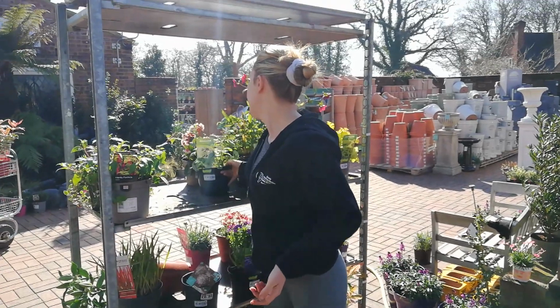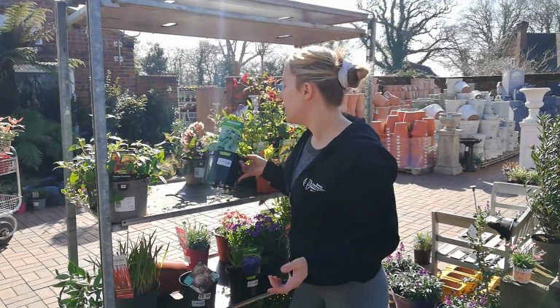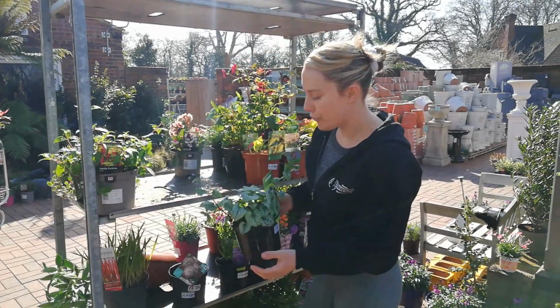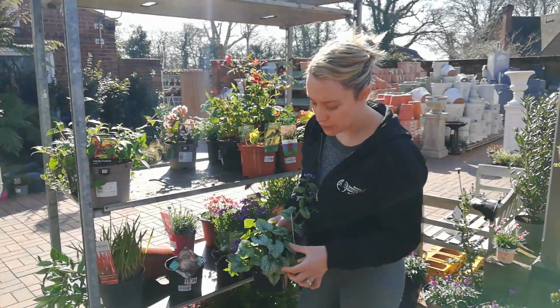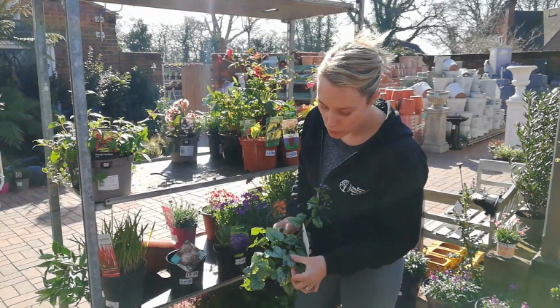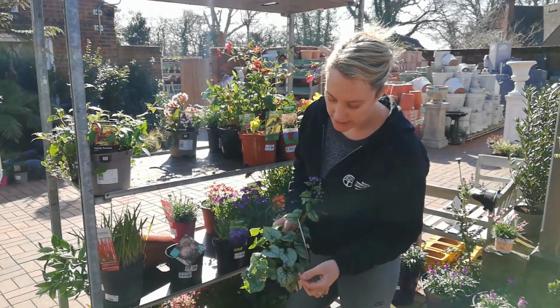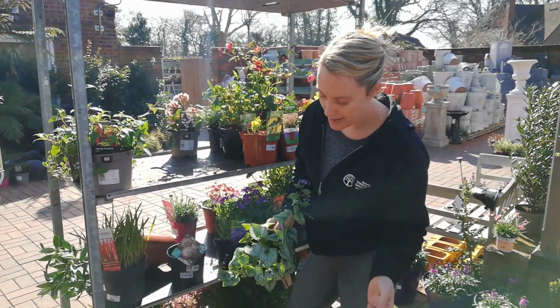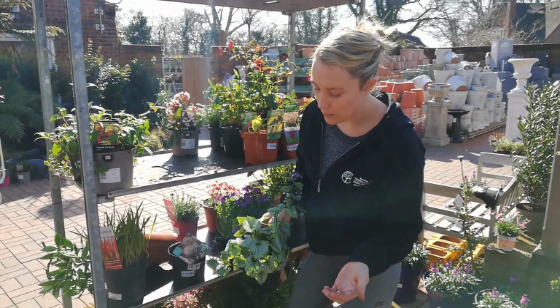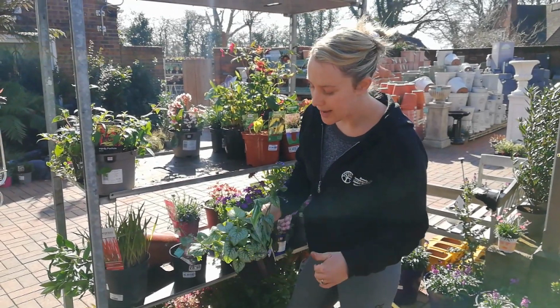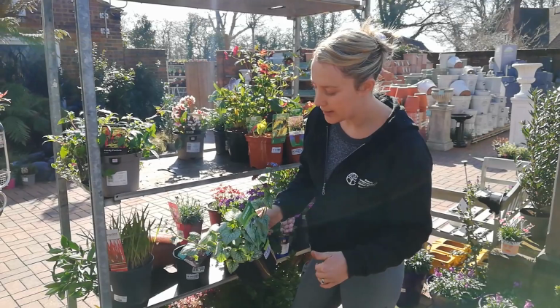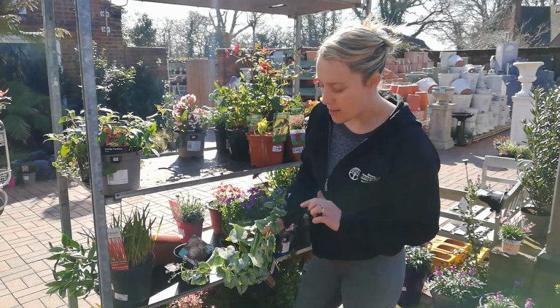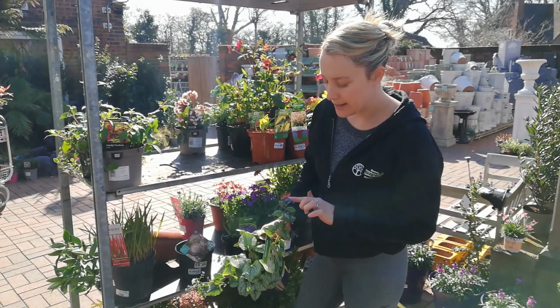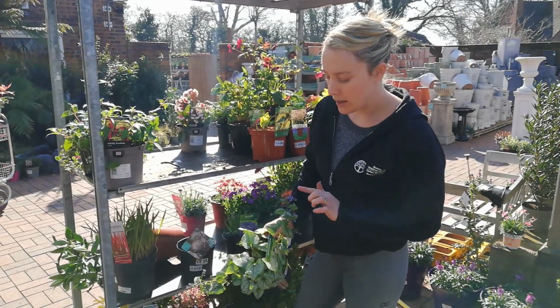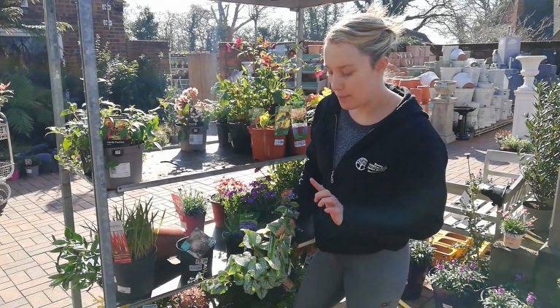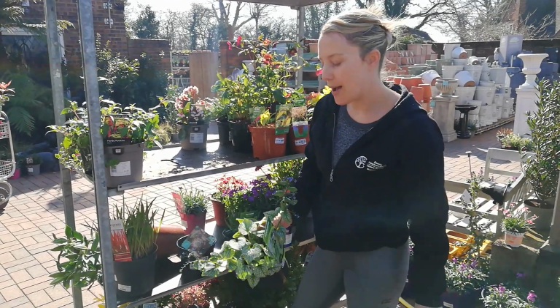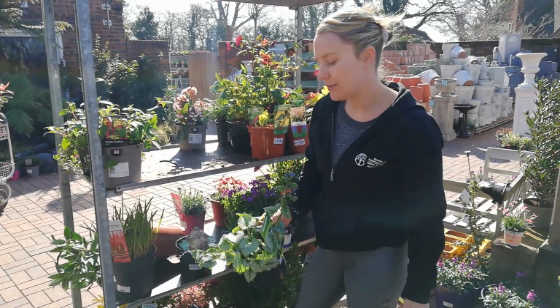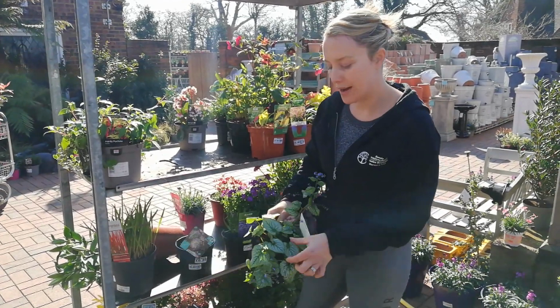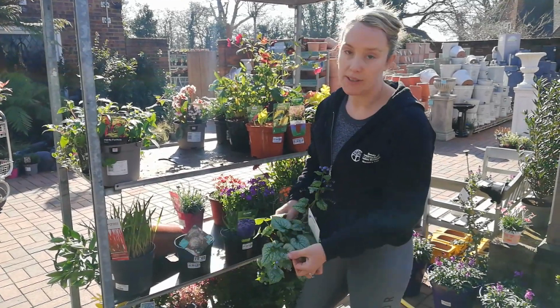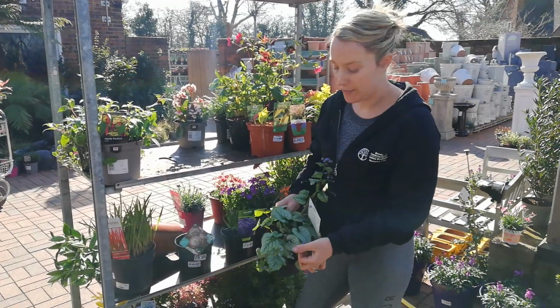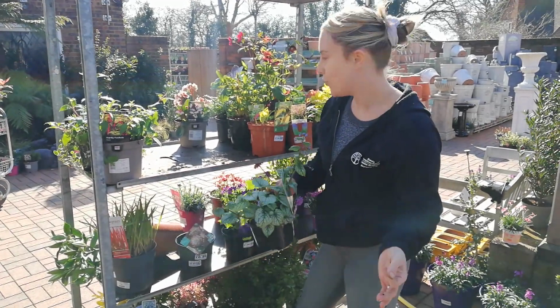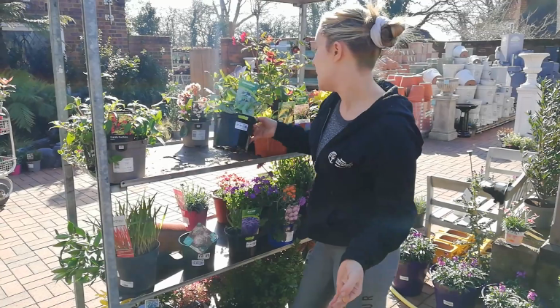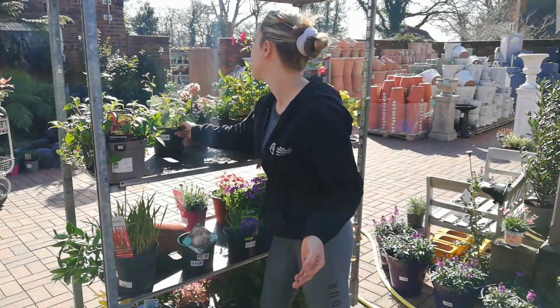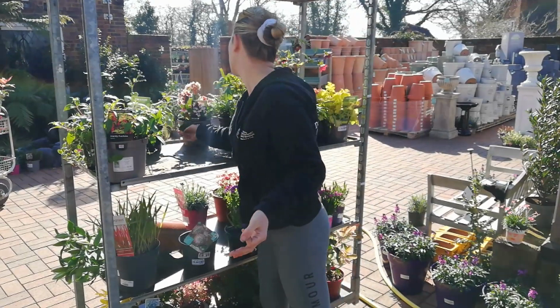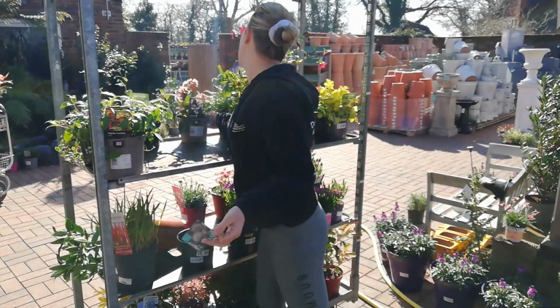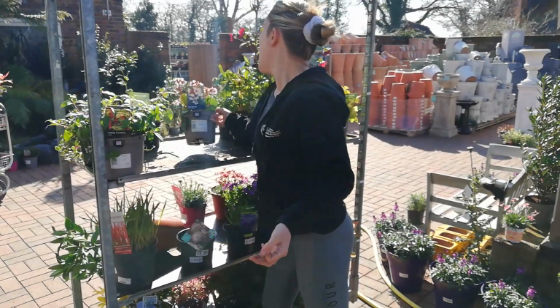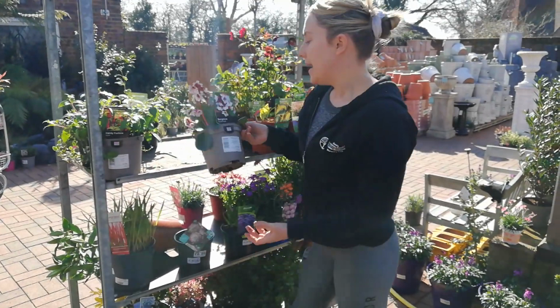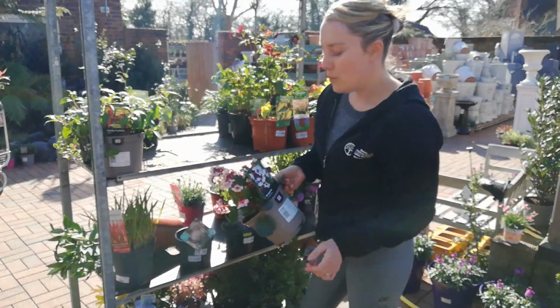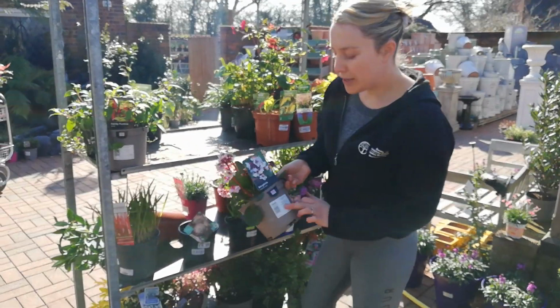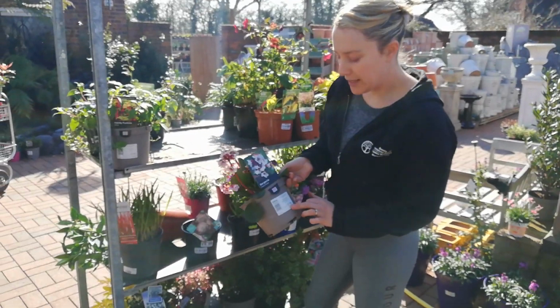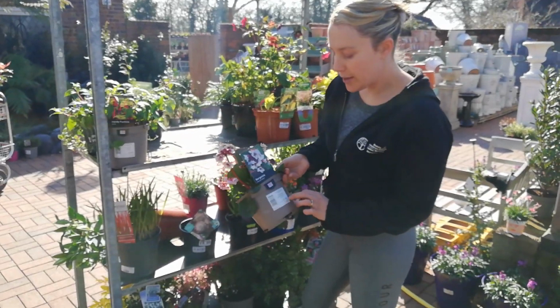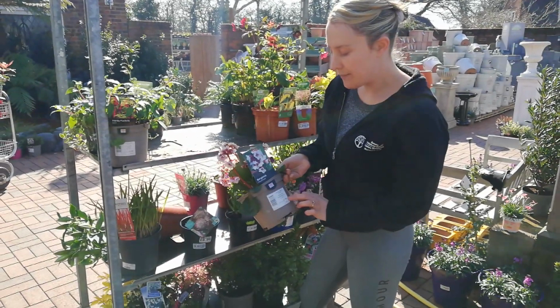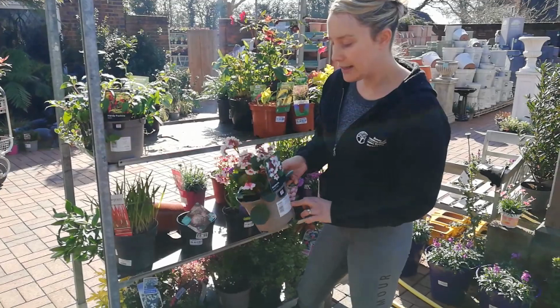We've got Brunner or Jack Frost, which has got these gorgeous silvery leaves. That will die down in the winter, but it gets these nice blue flowers throughout the spring and keeps the foliage all throughout the summer. We've got a few different varieties of those. They're £7.99.